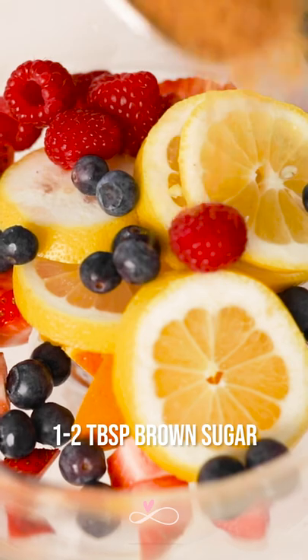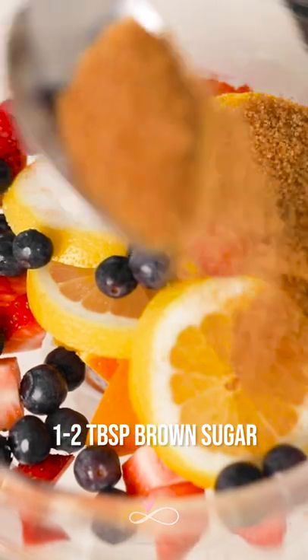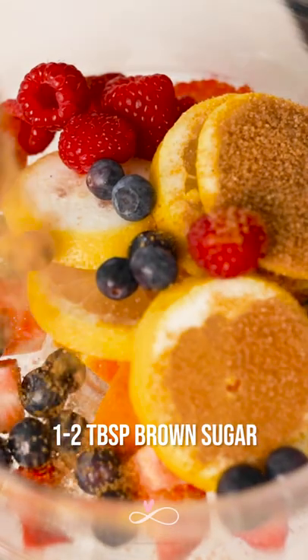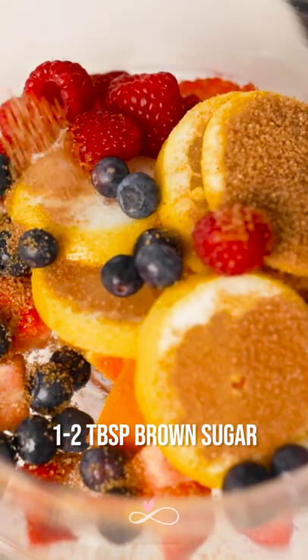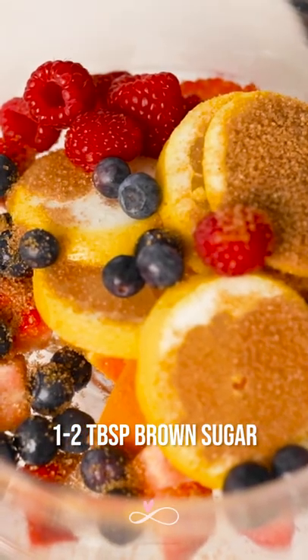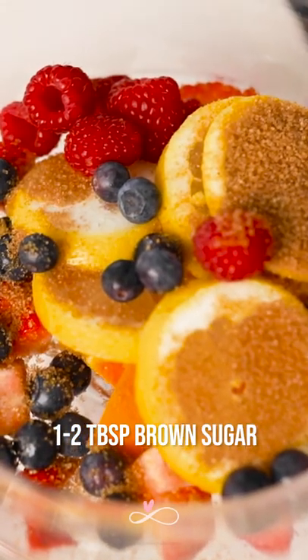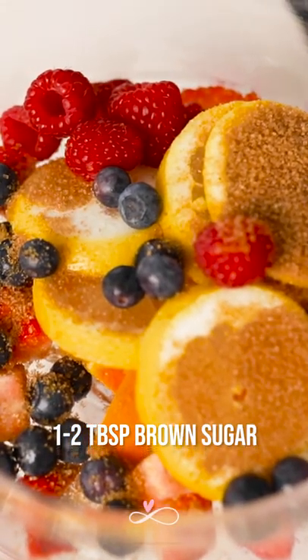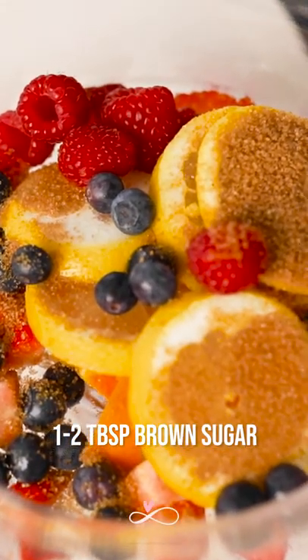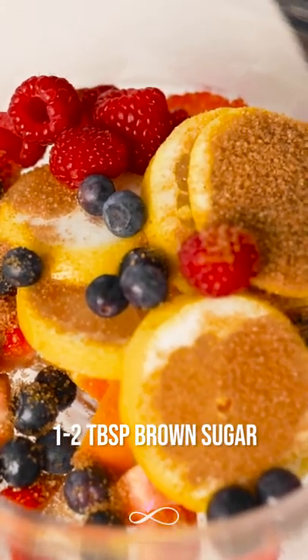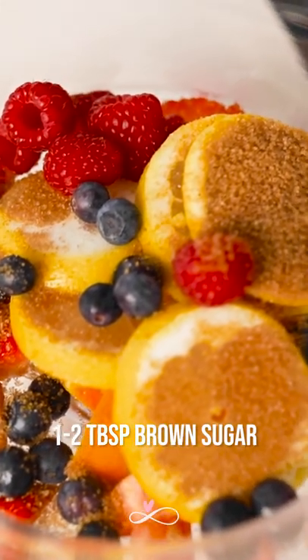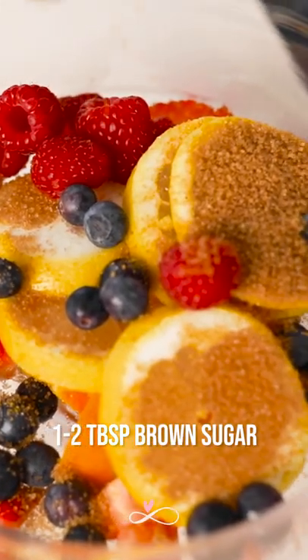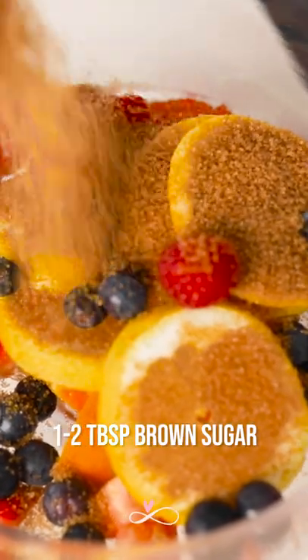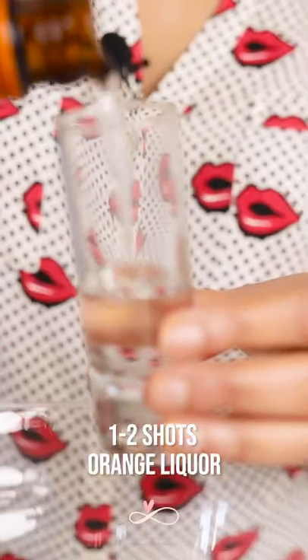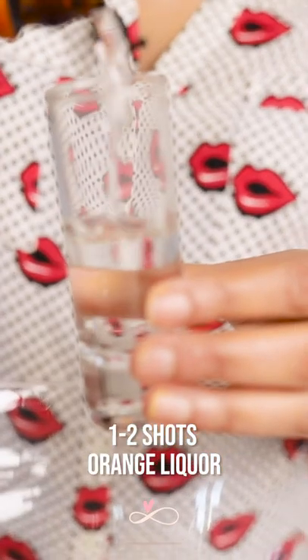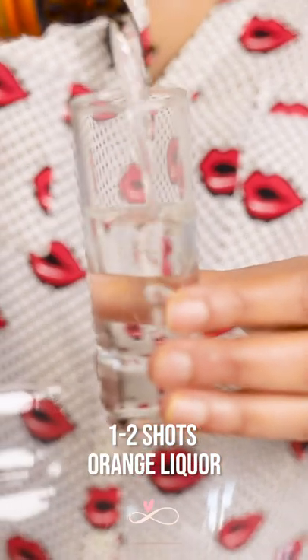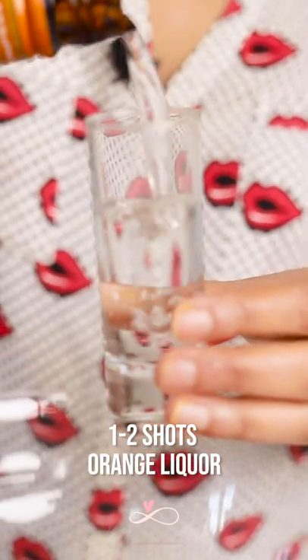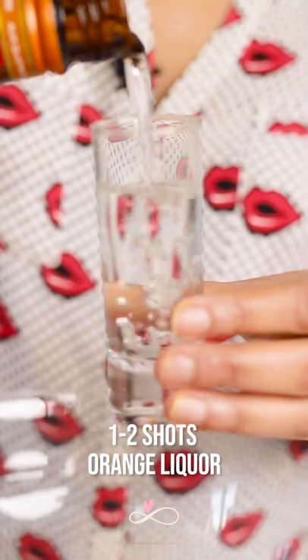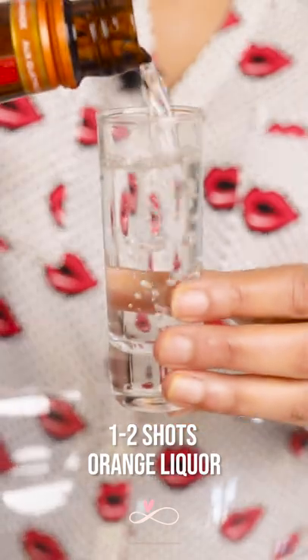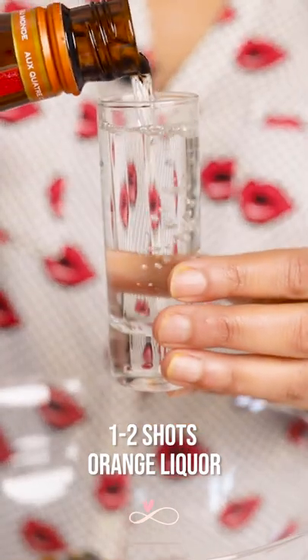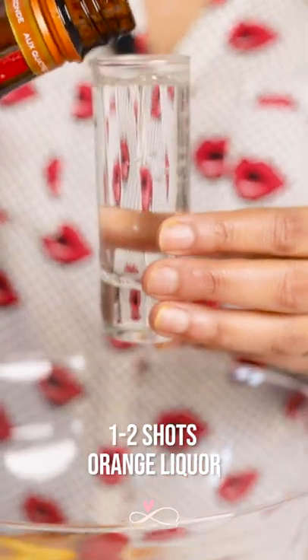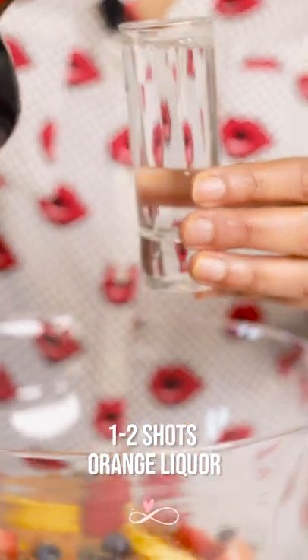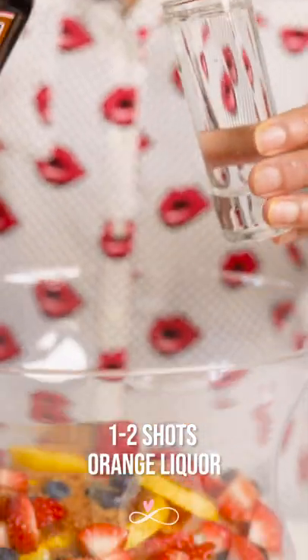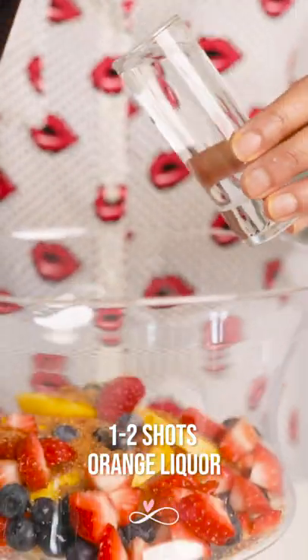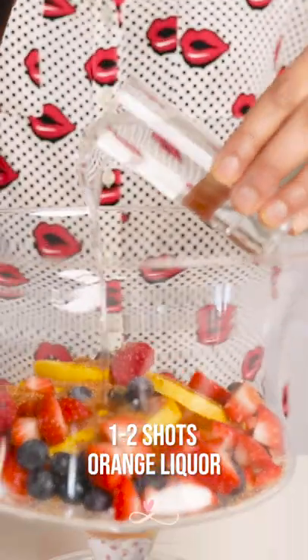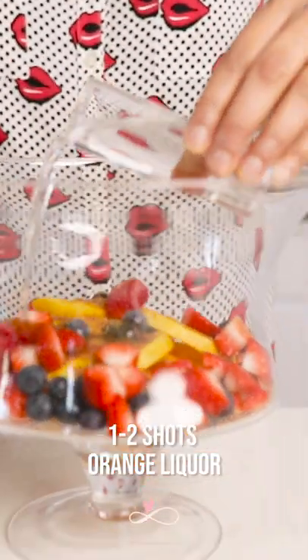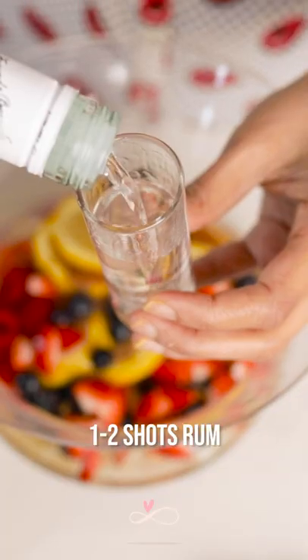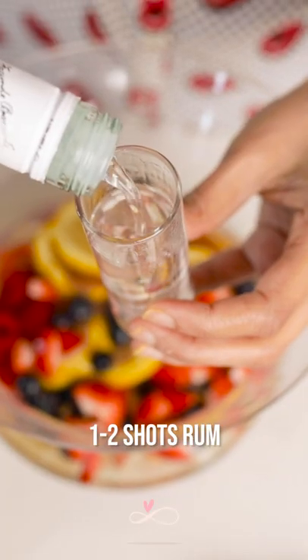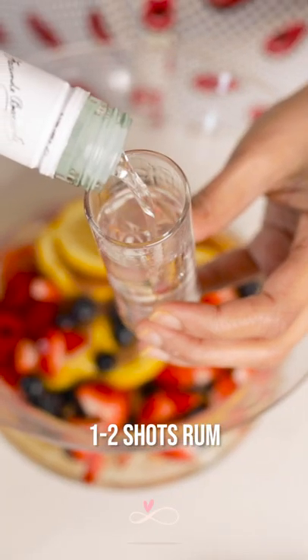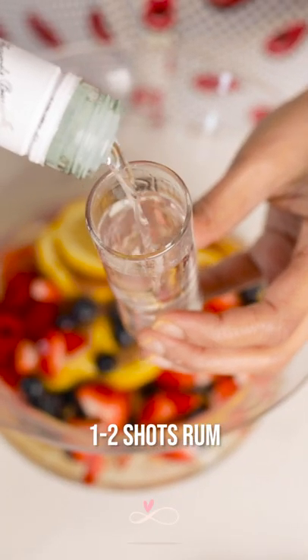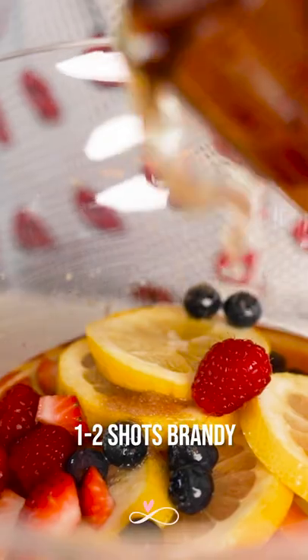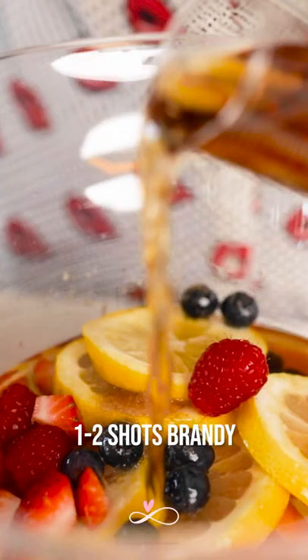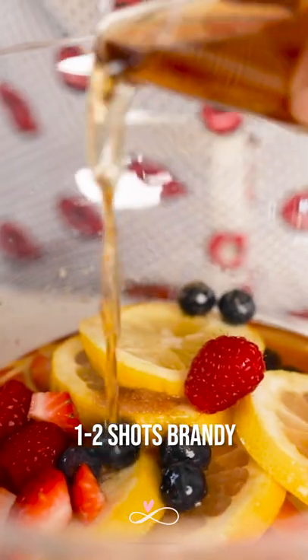Add one to two tablespoons of brown sugar. You can put one to two shots each of Cointreau, Rum, and Brandy.